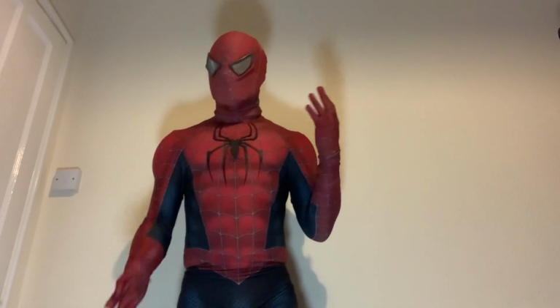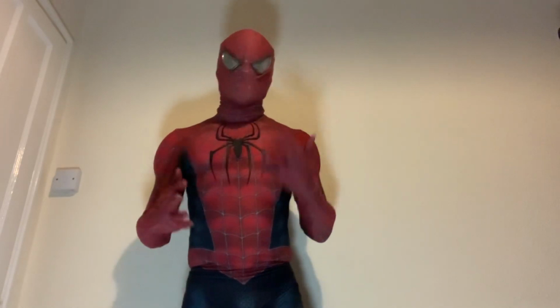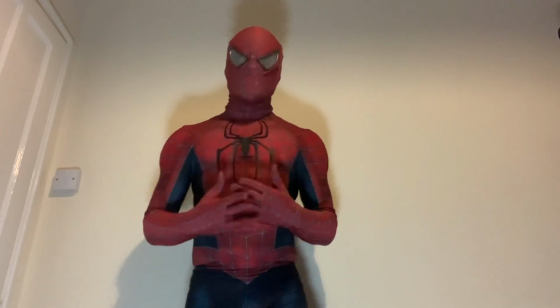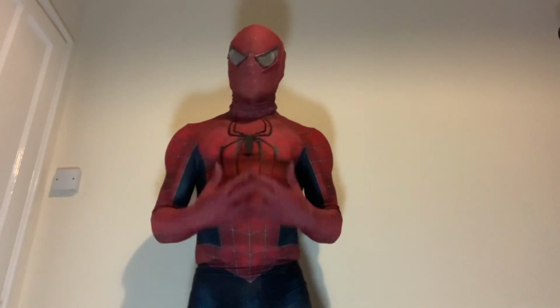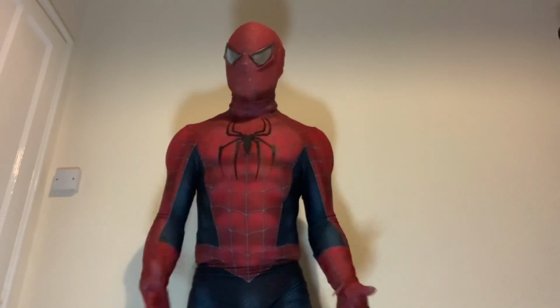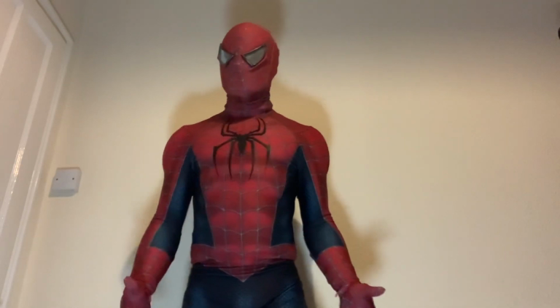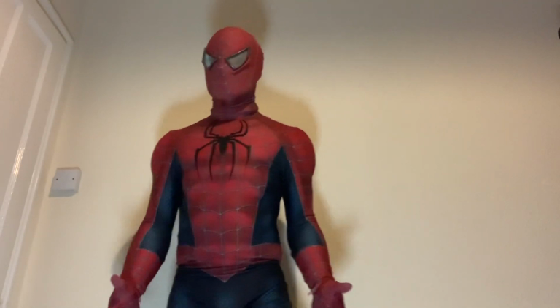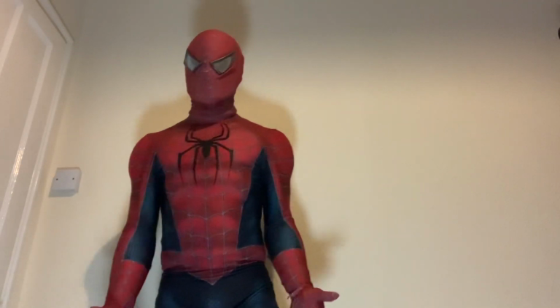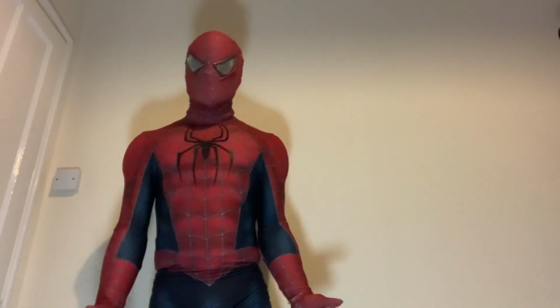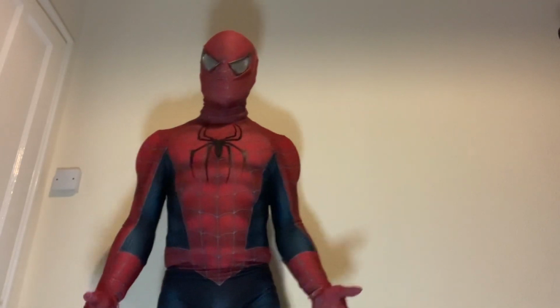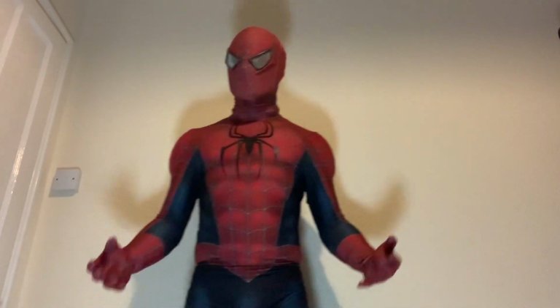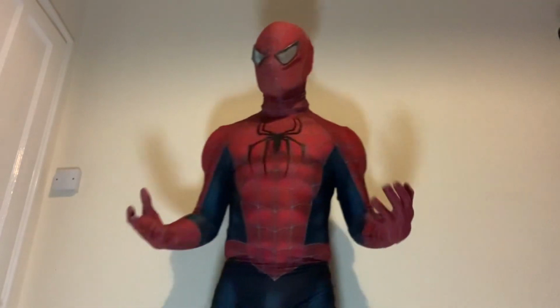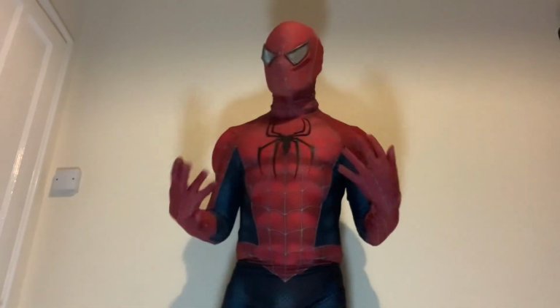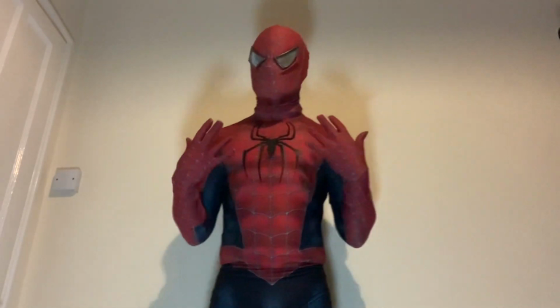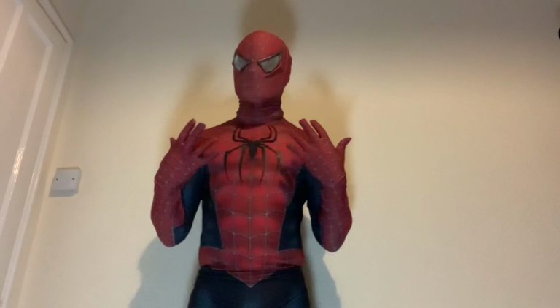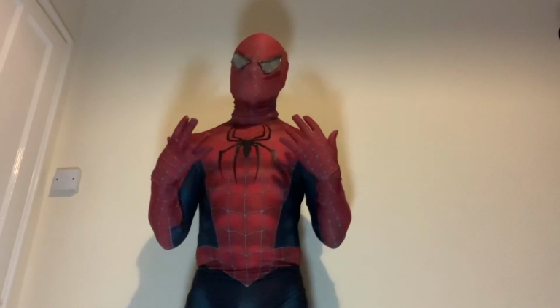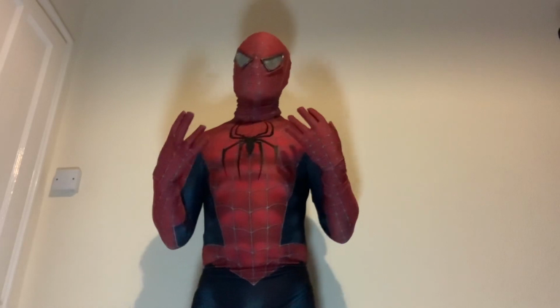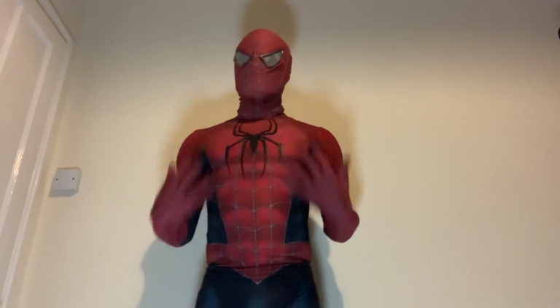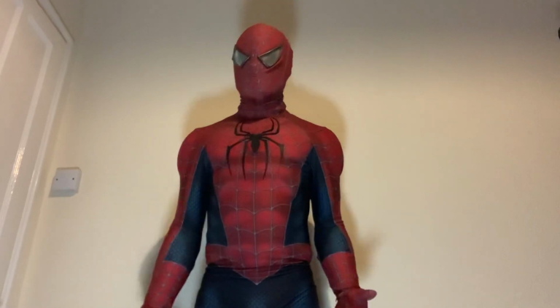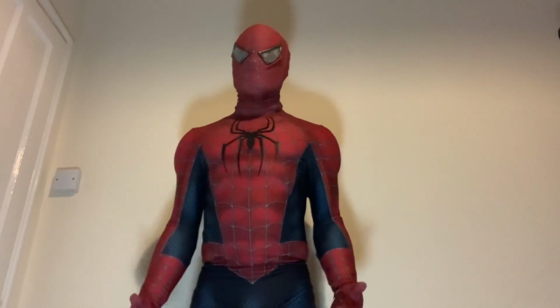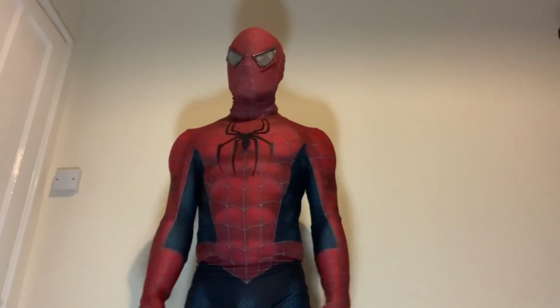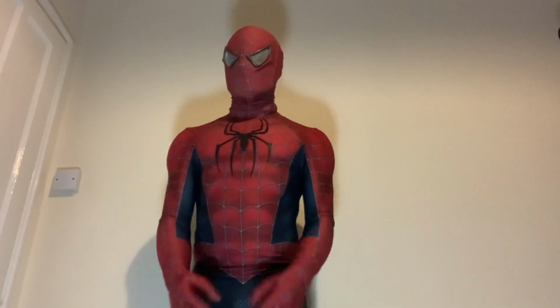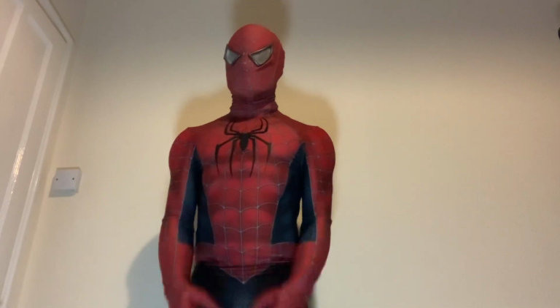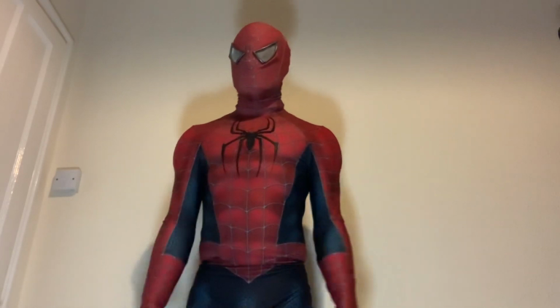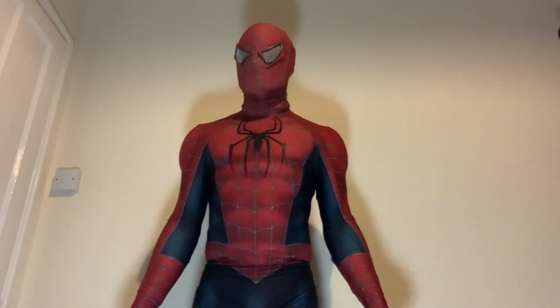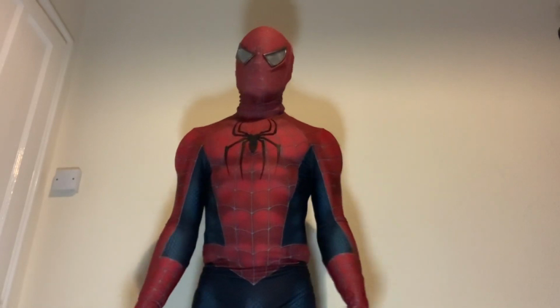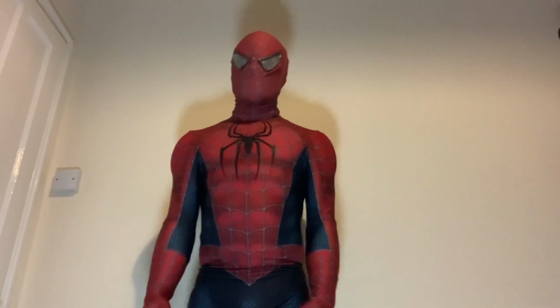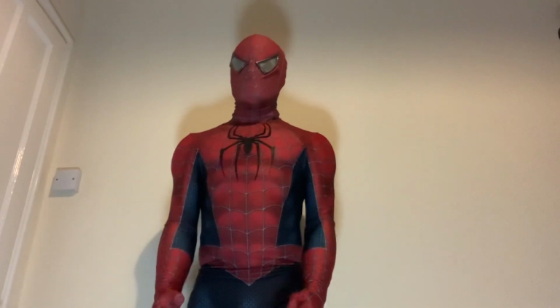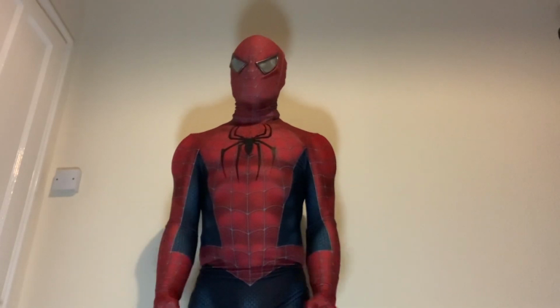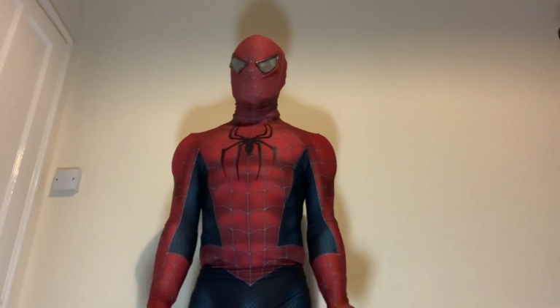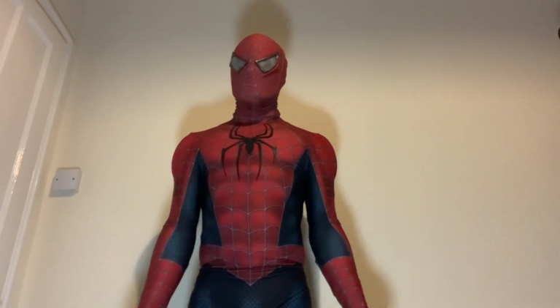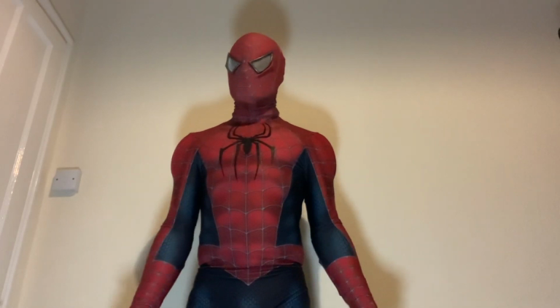Hopefully this is better lighting, but as you can see this is my completed Spiderman 2 Raimi suit.